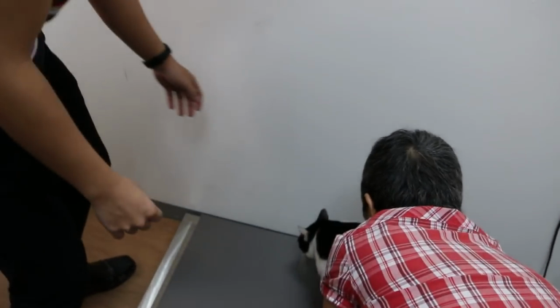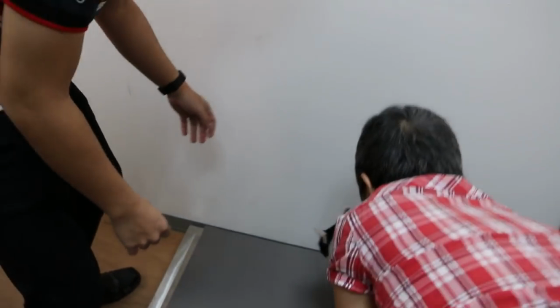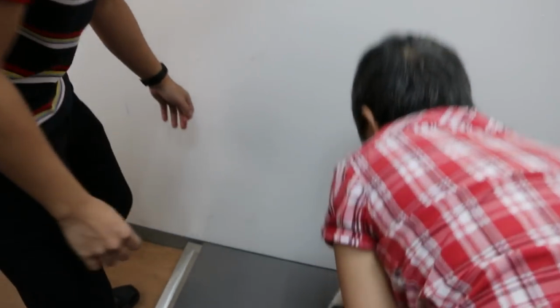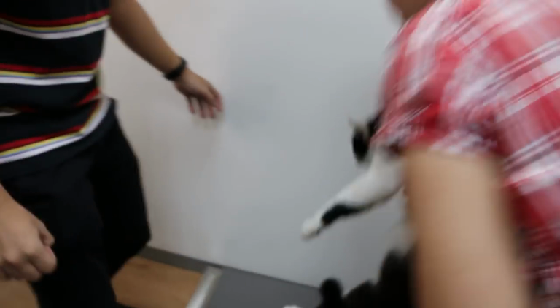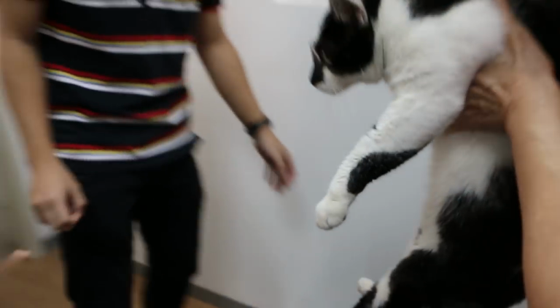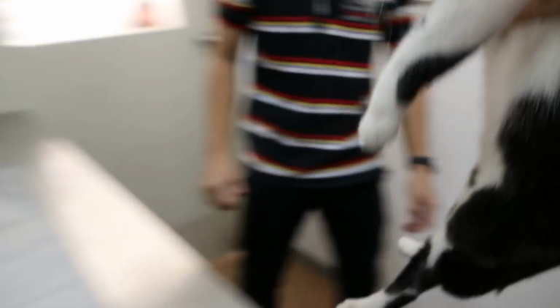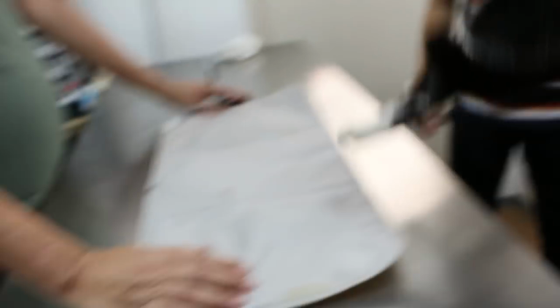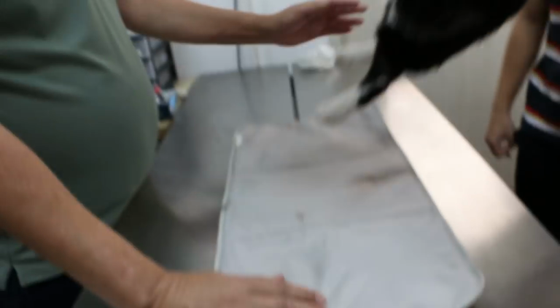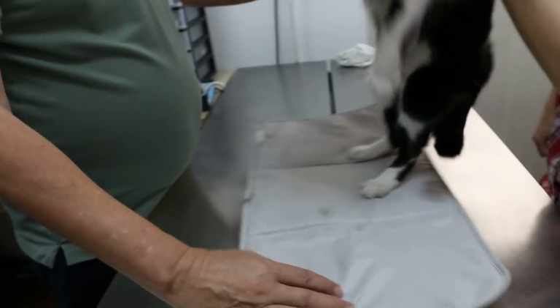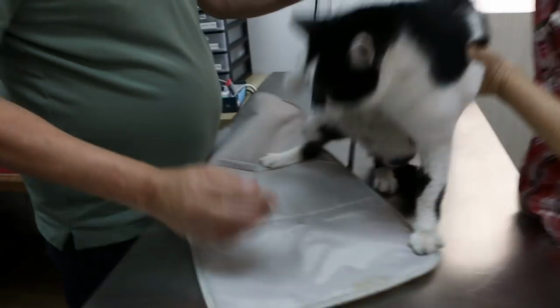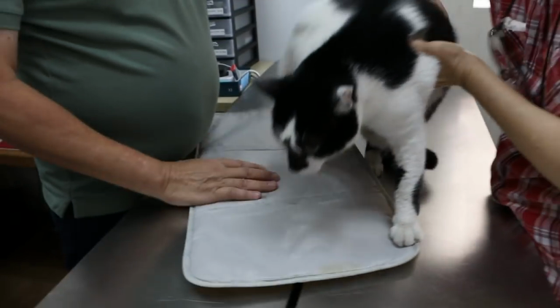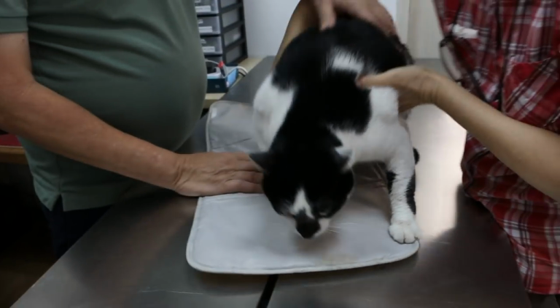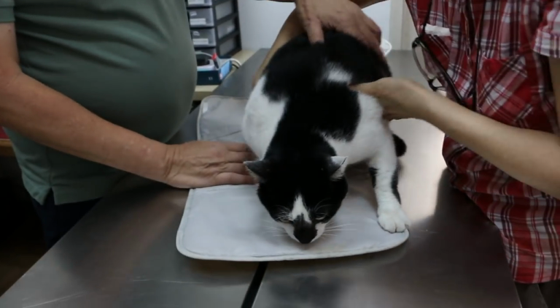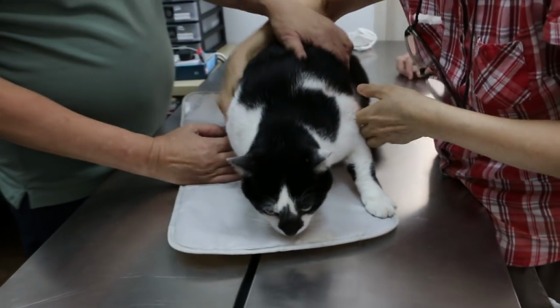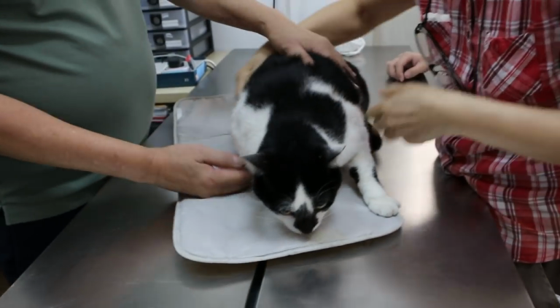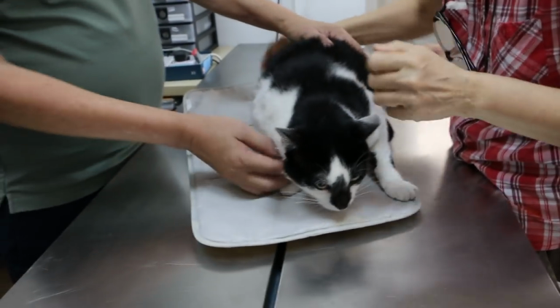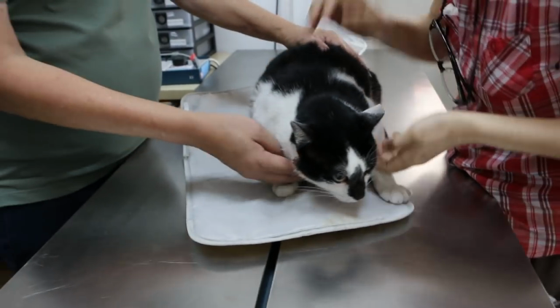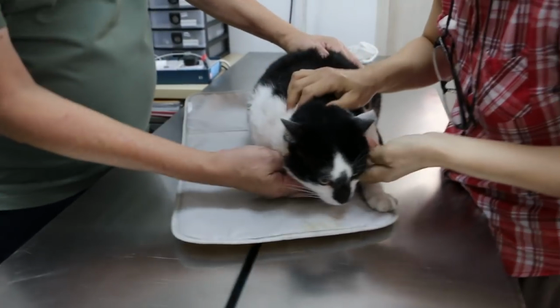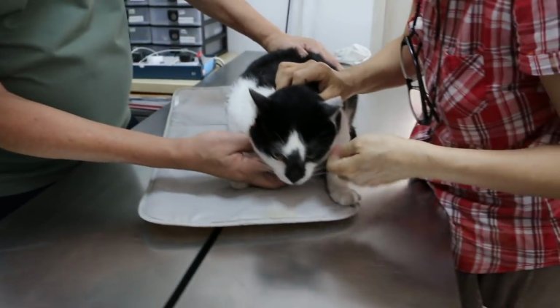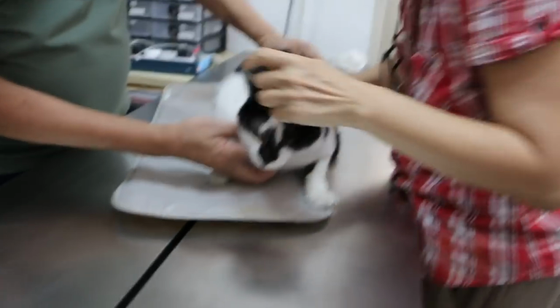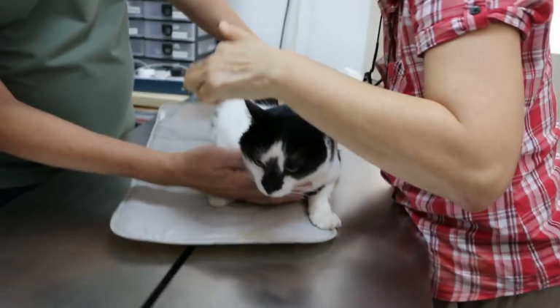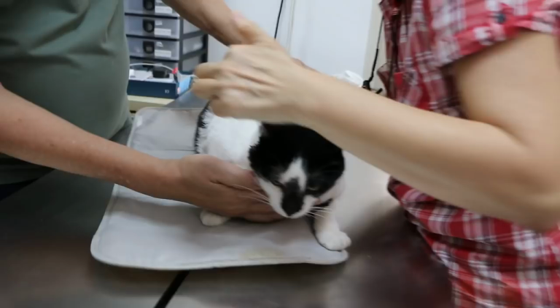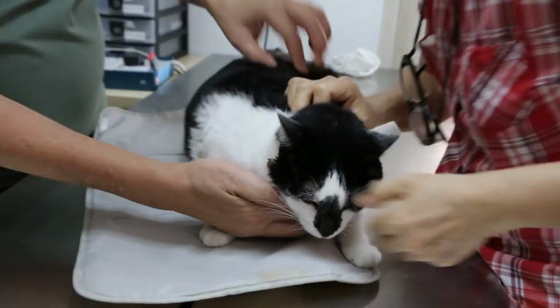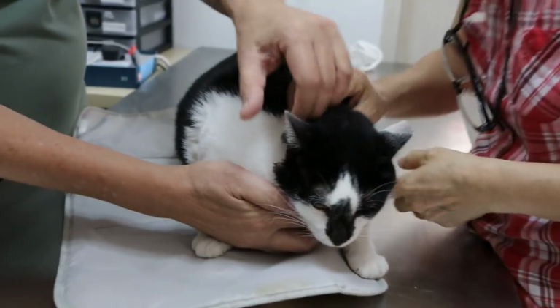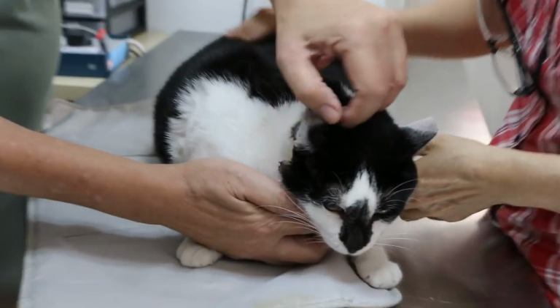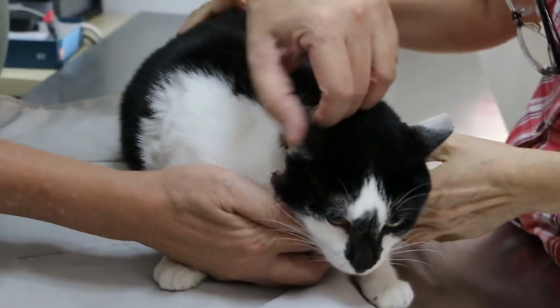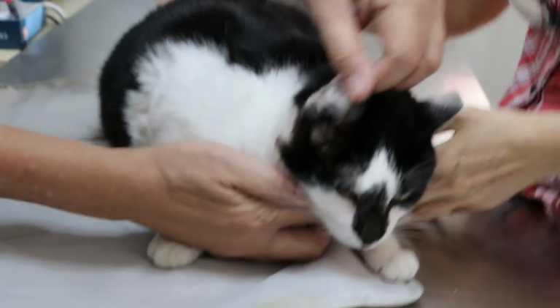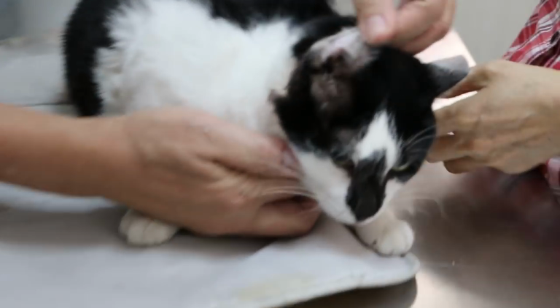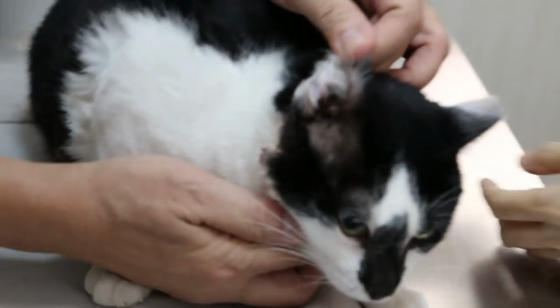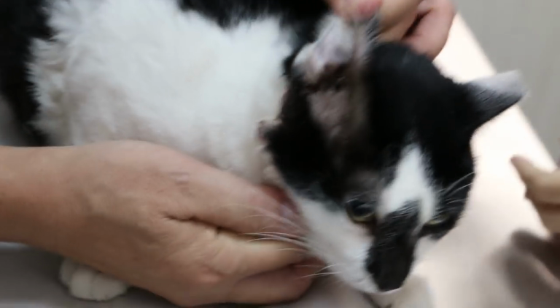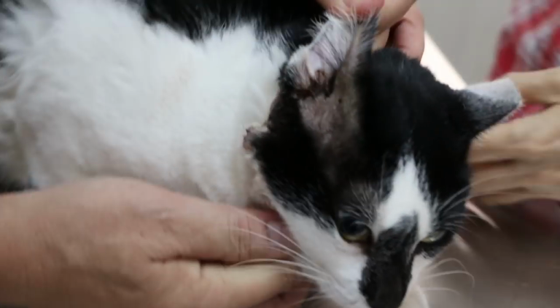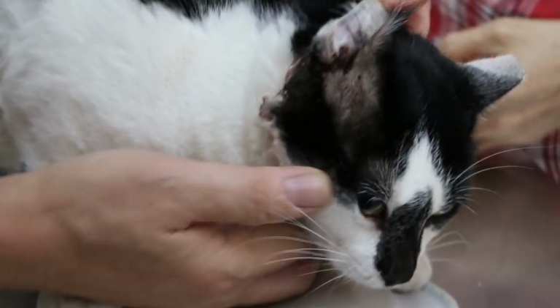So we will see what is the main complaint. That's why the owner comes. The main complaint is the ear wound.